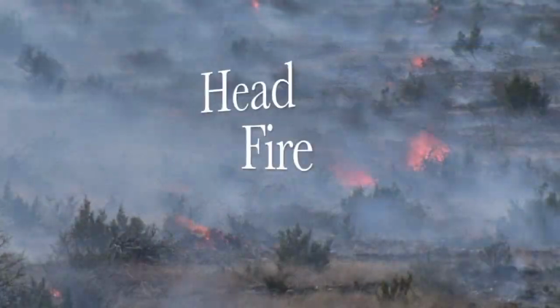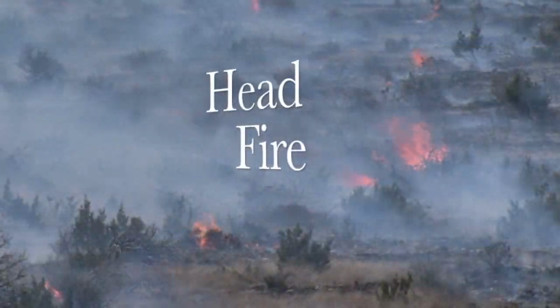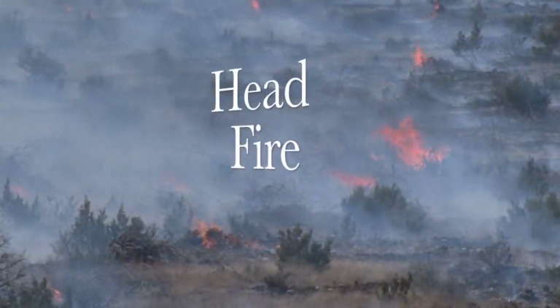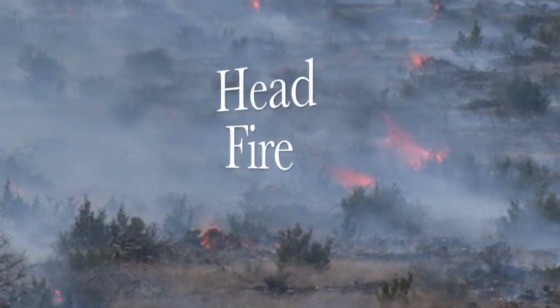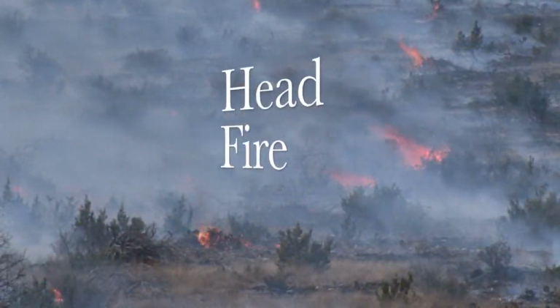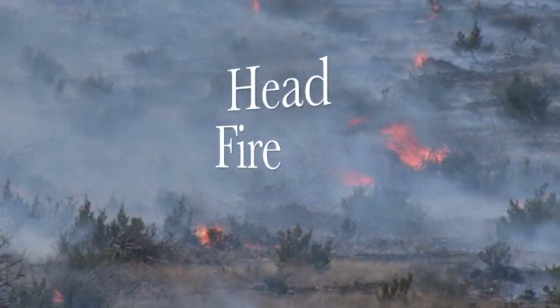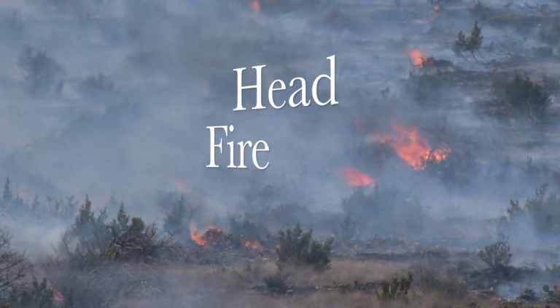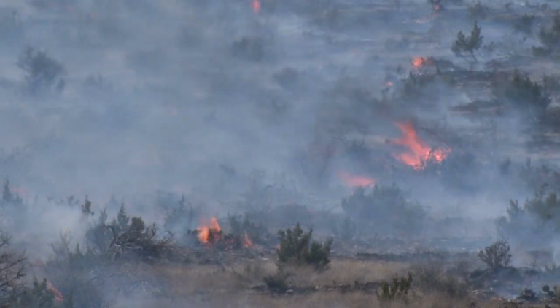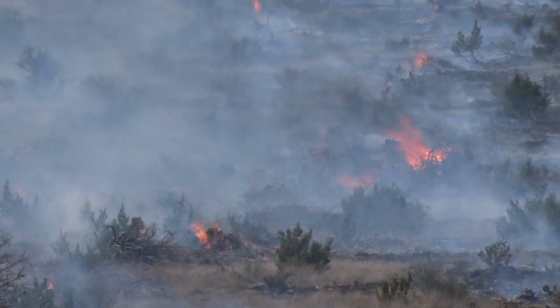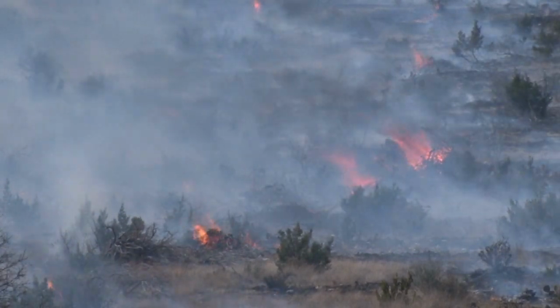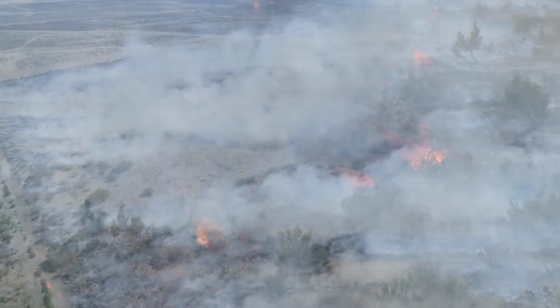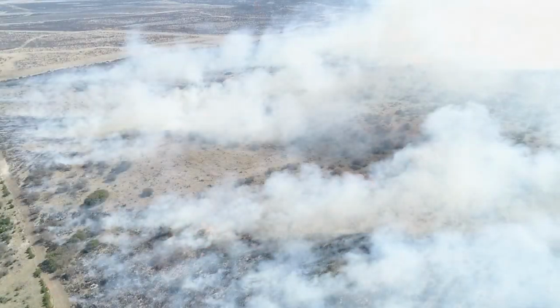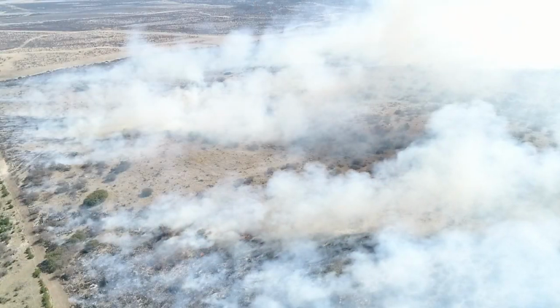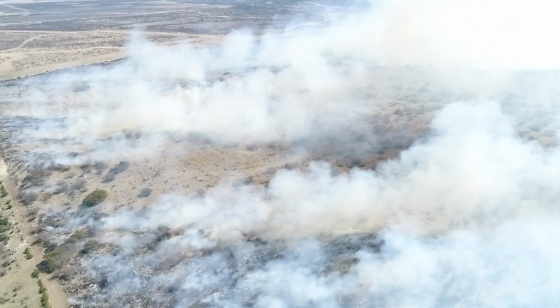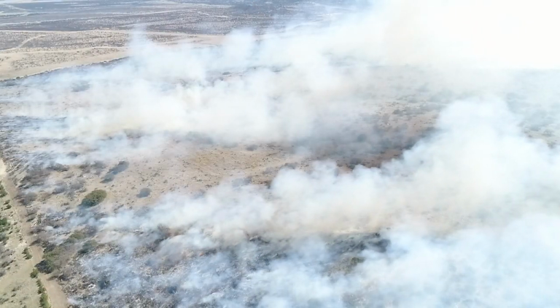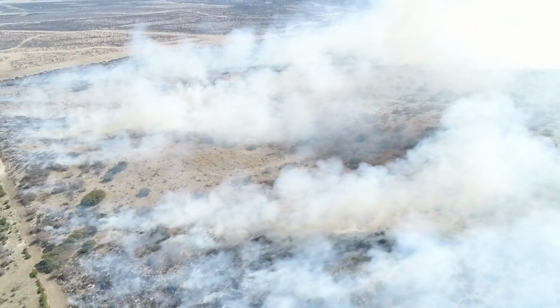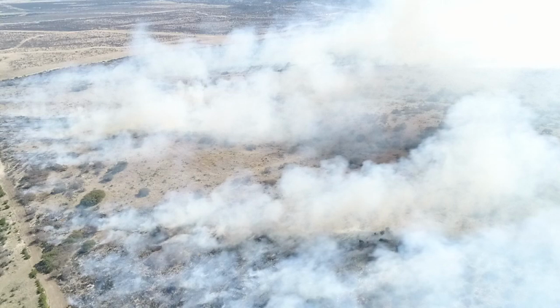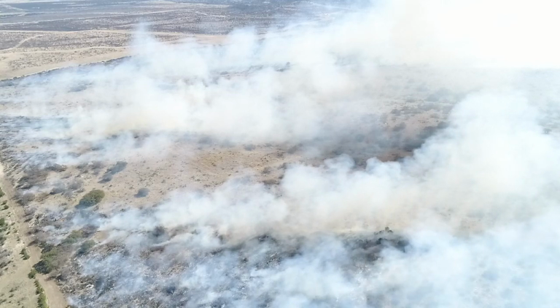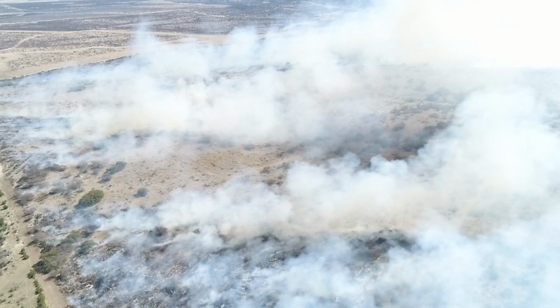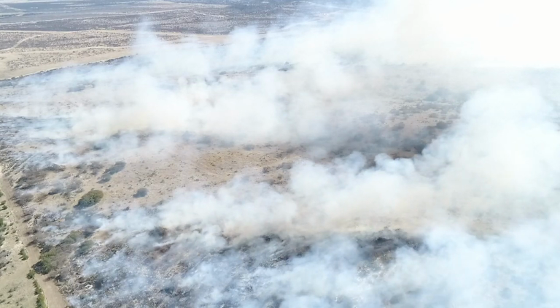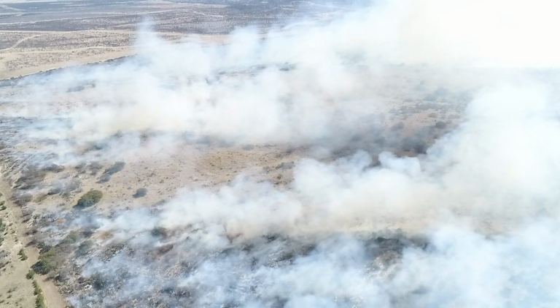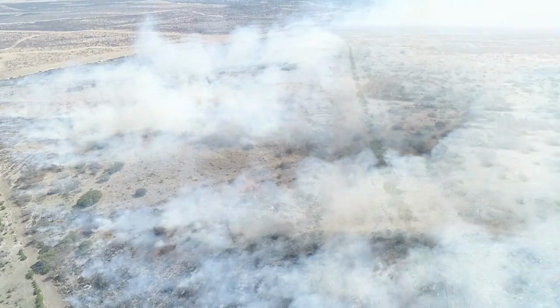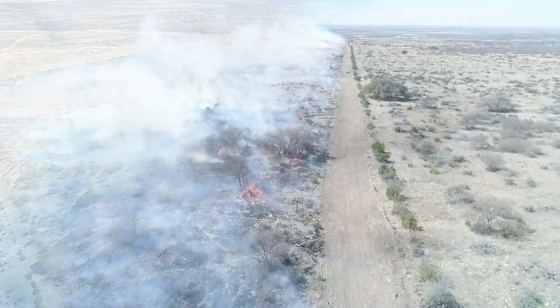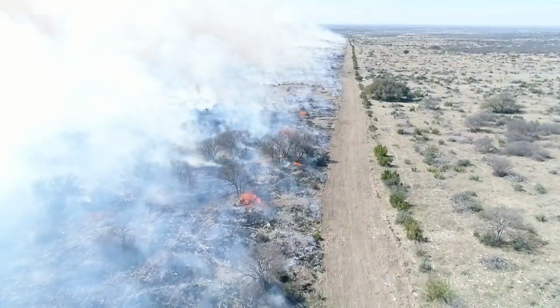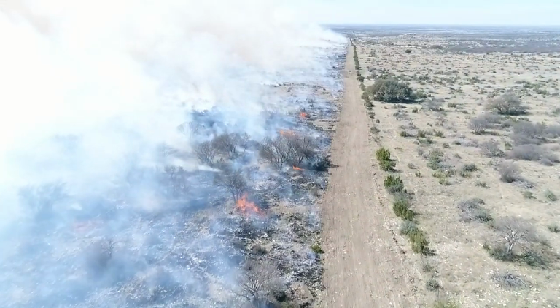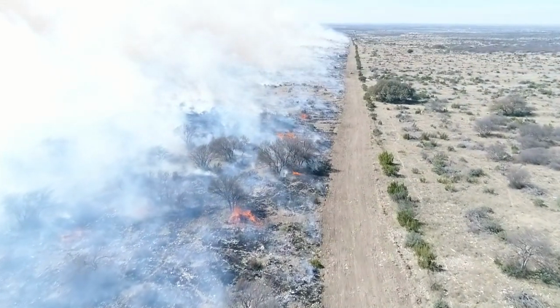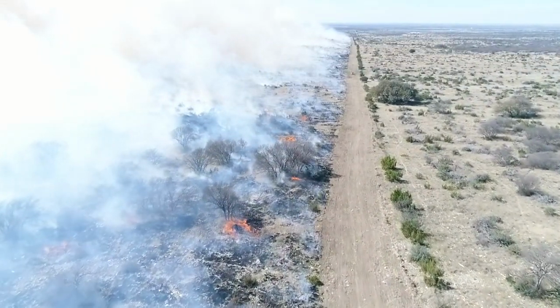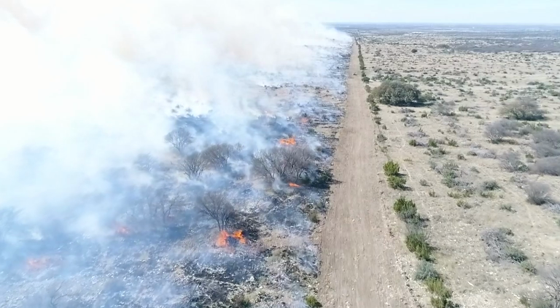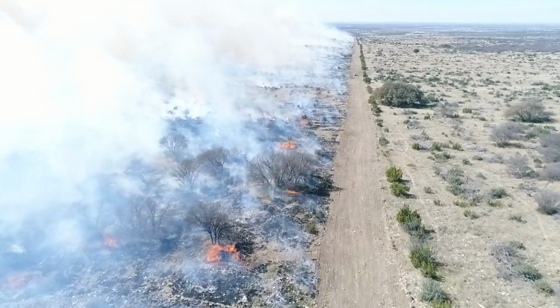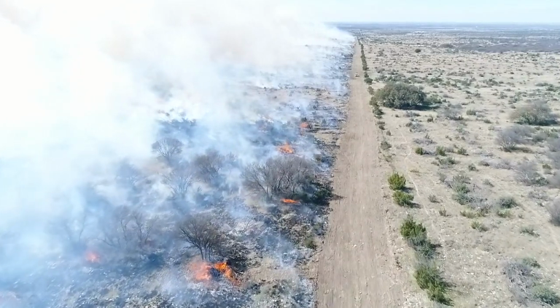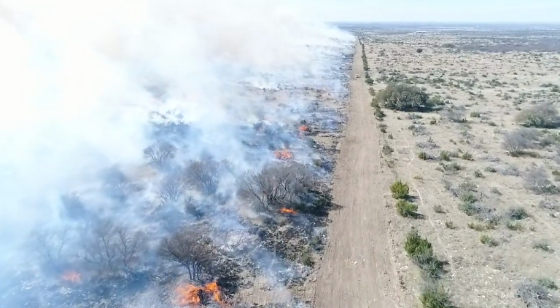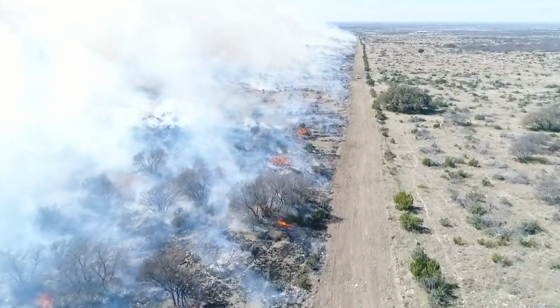Head fire. Burning with the wind, it flames bigger than any other type of fire and gets any smoke up and away quickly. Because it is wind assisted, care needs to be taken to manage the flames in respect to the burn unit.